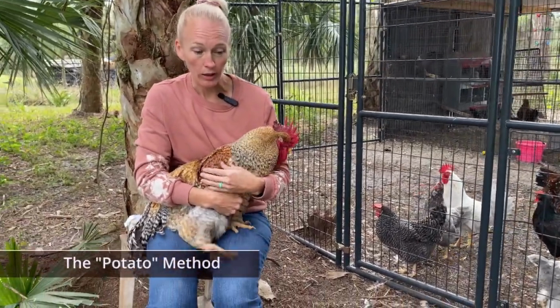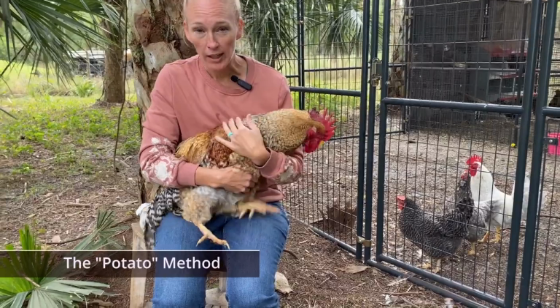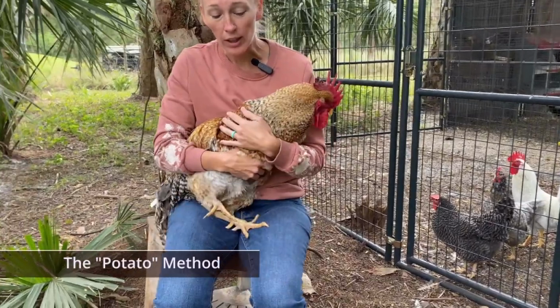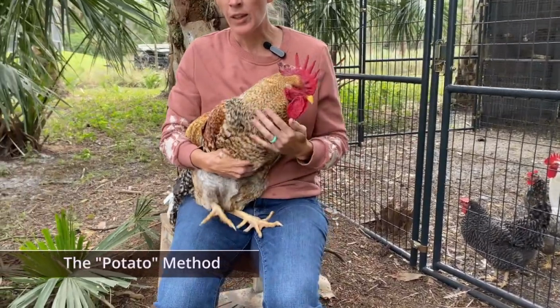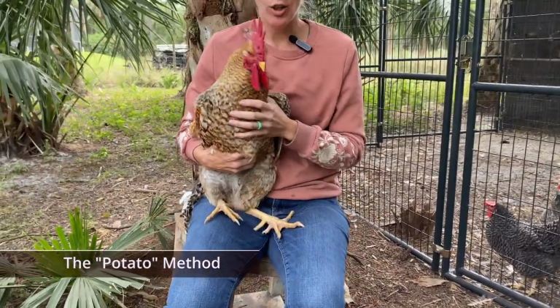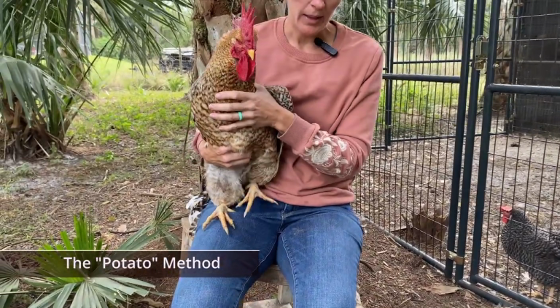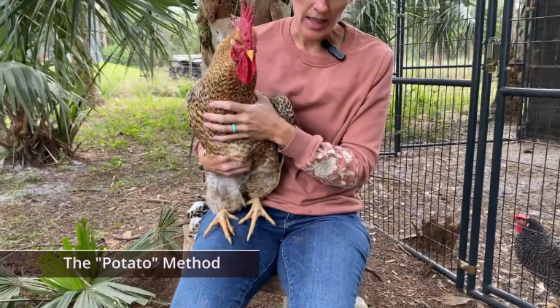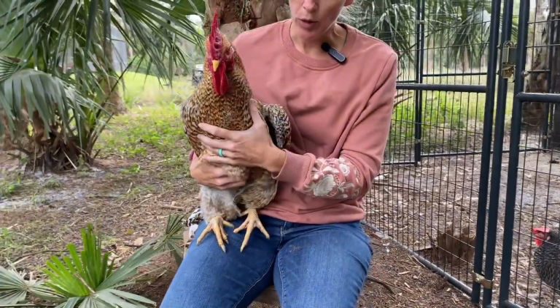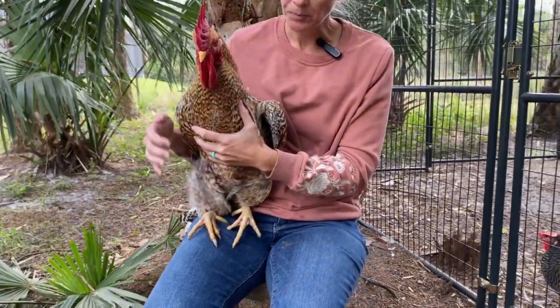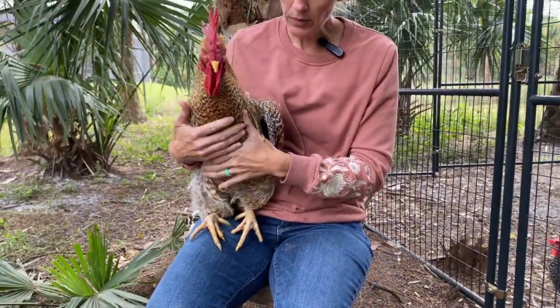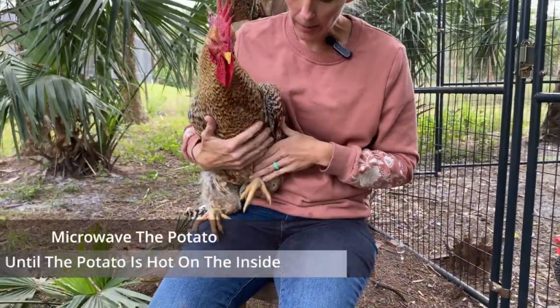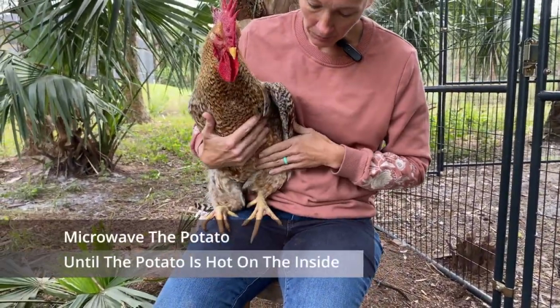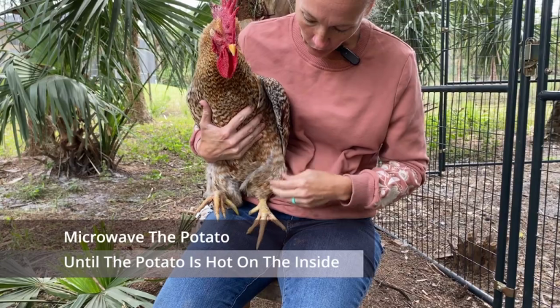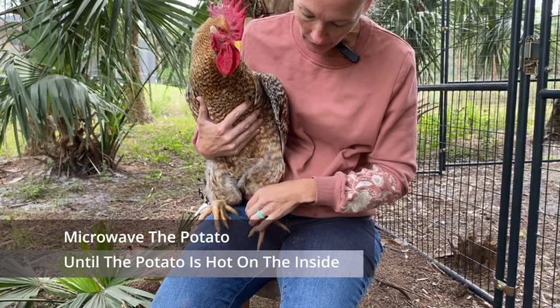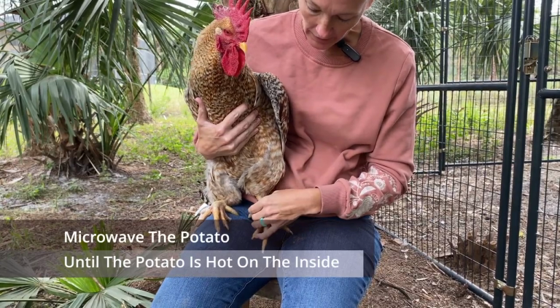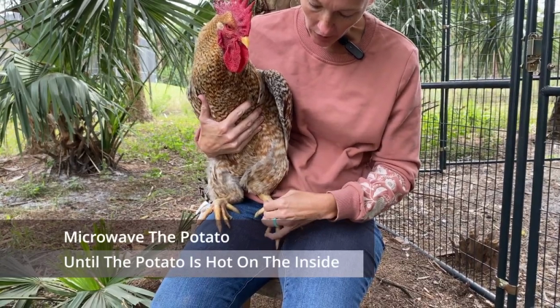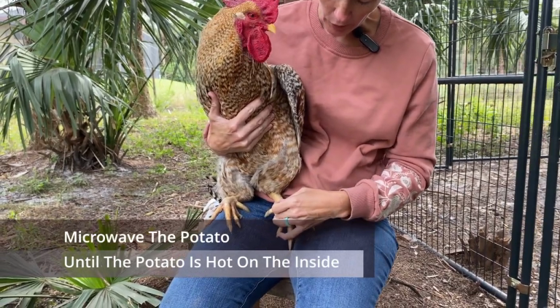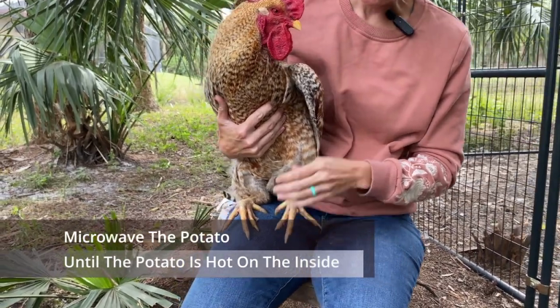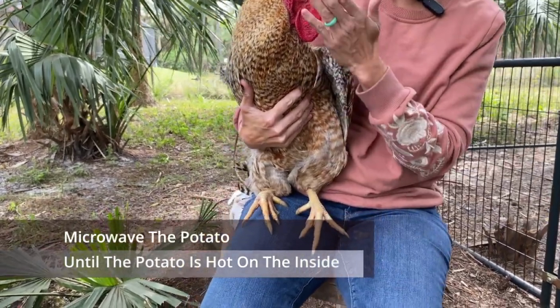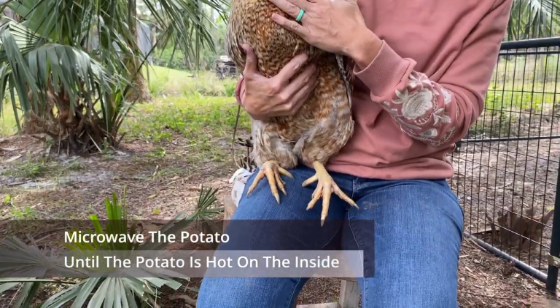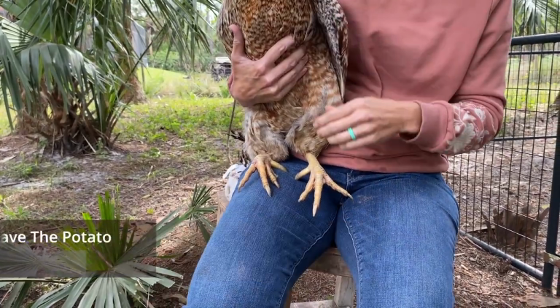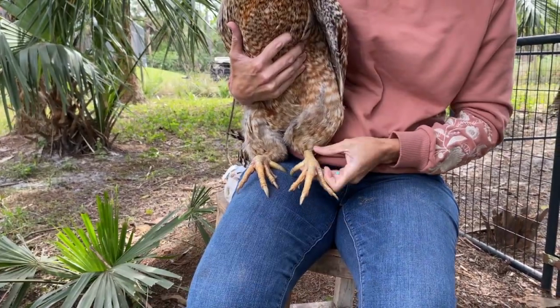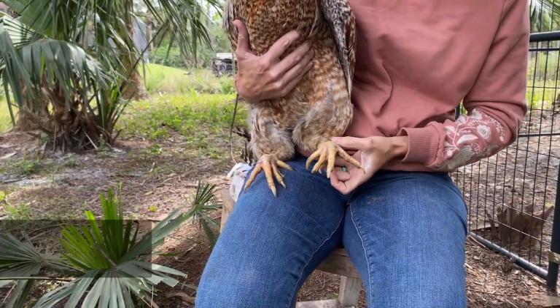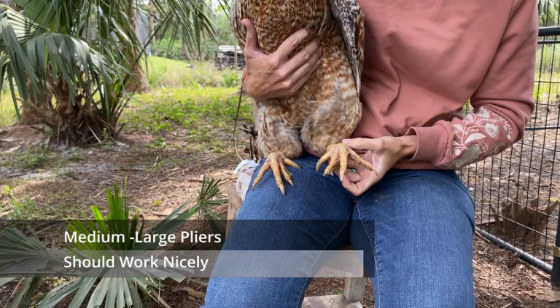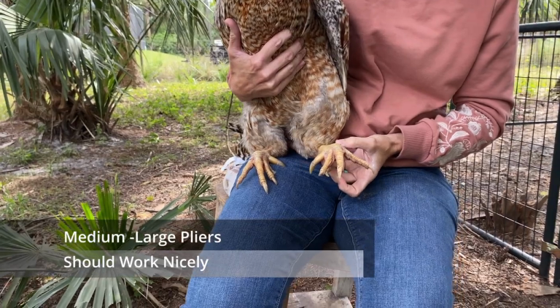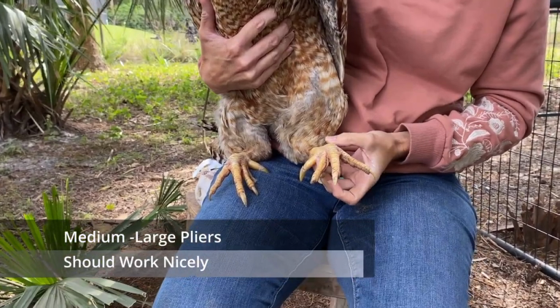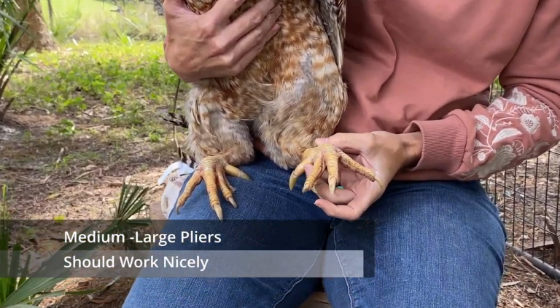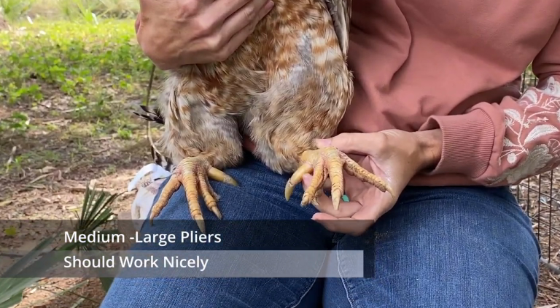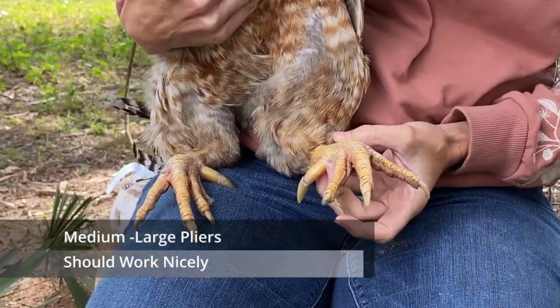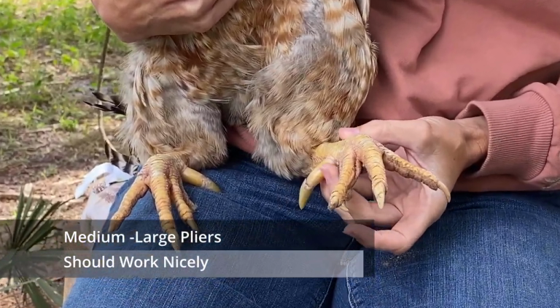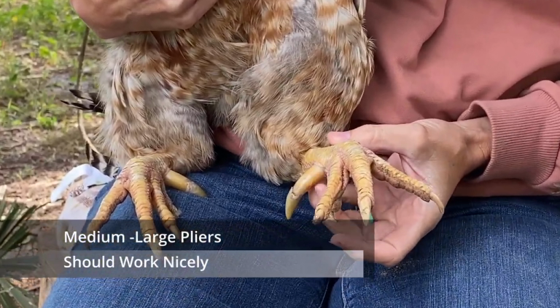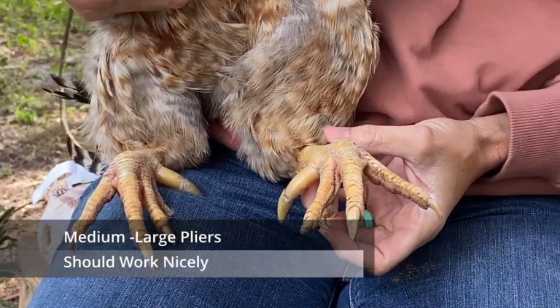We're doing the potato method. I don't know if anybody has seen that before, where you put the hot potato on the spur to kind of loosen the spur, and then you use the pliers to kind of de-sheath the spur.